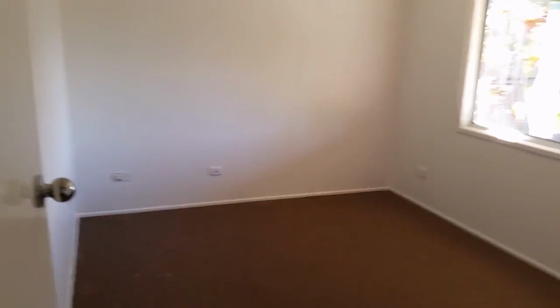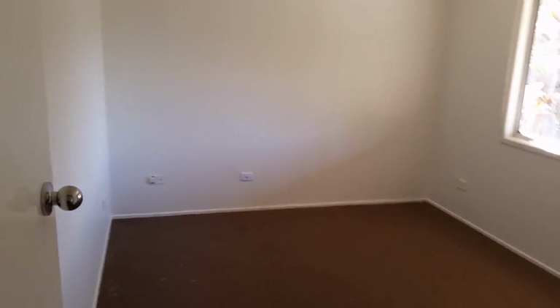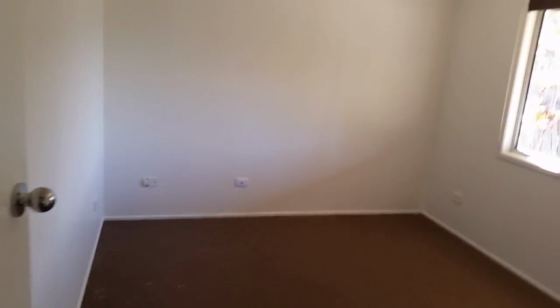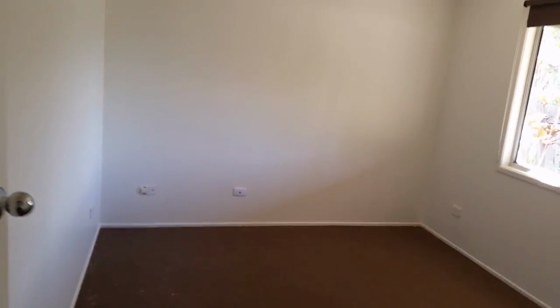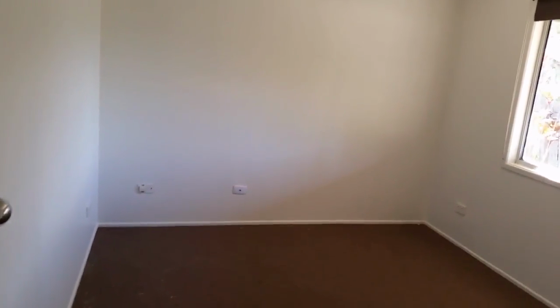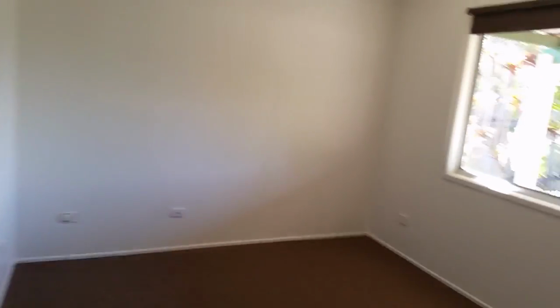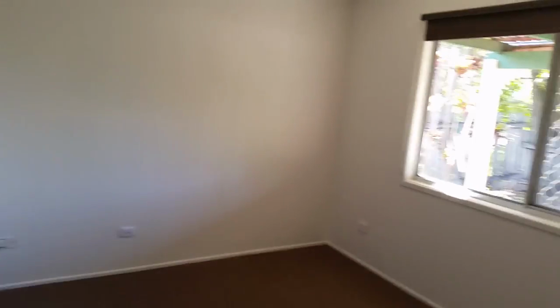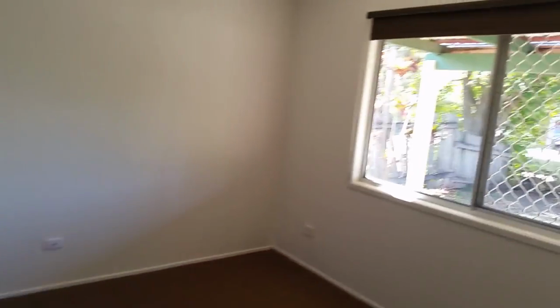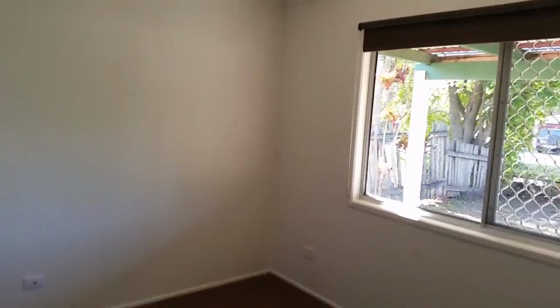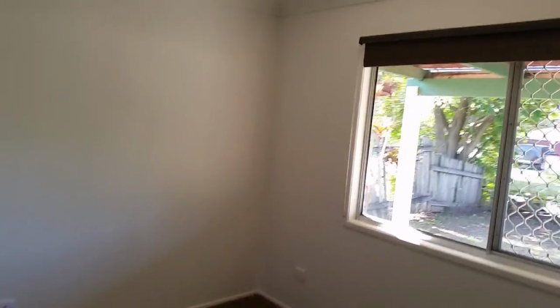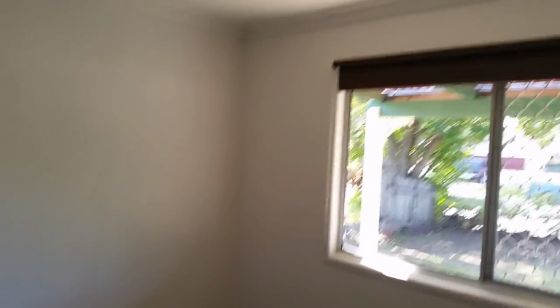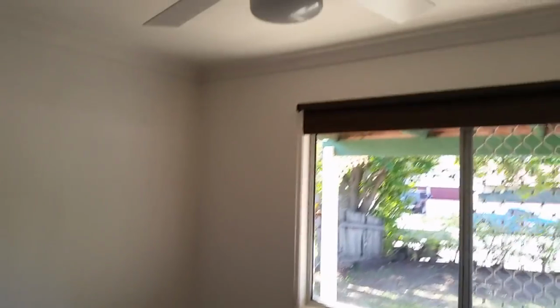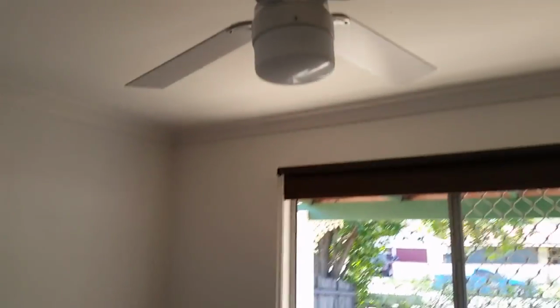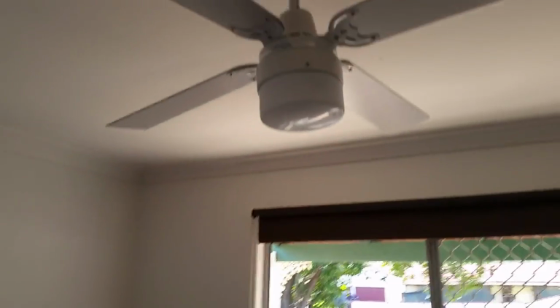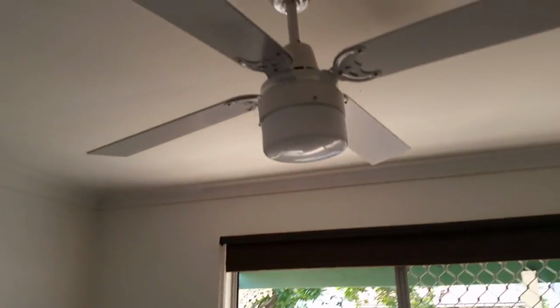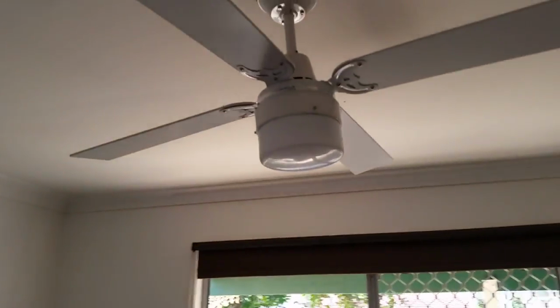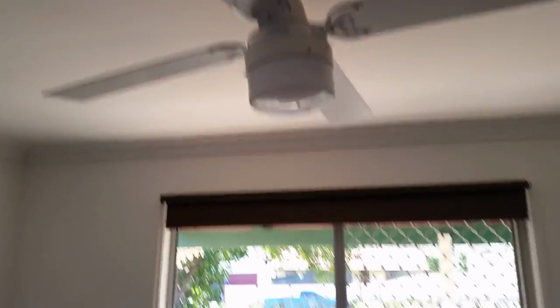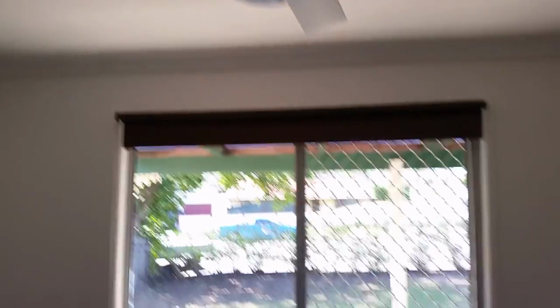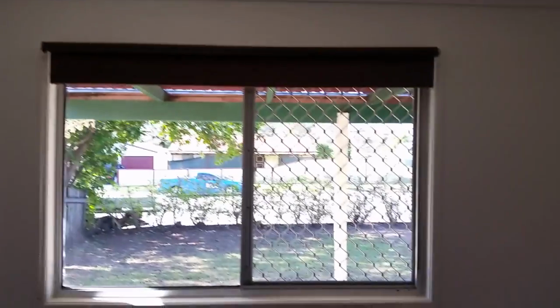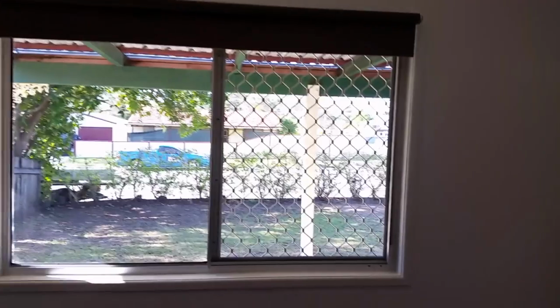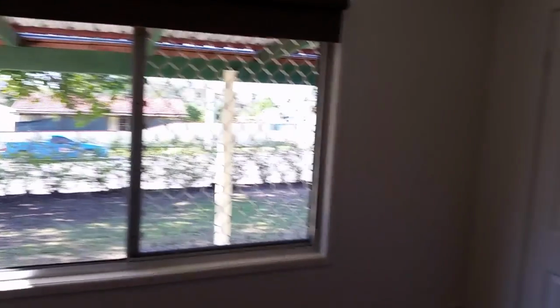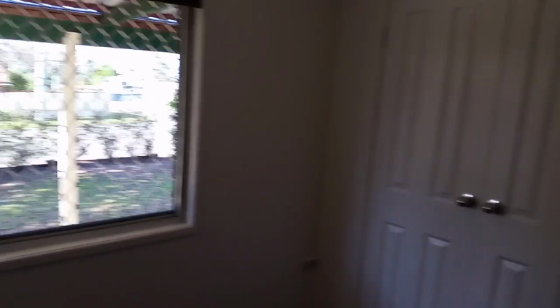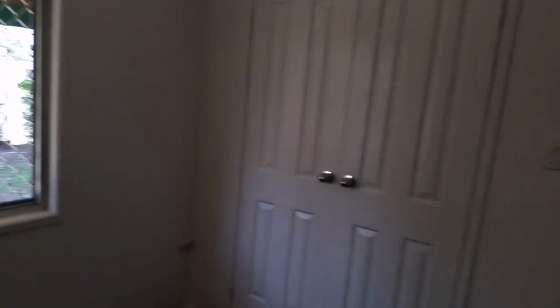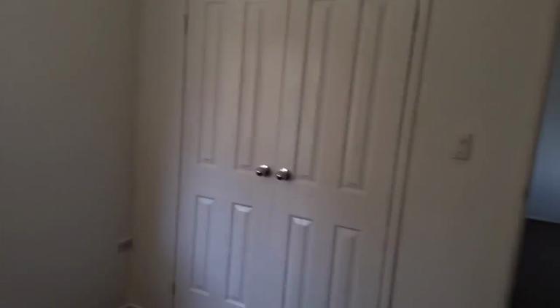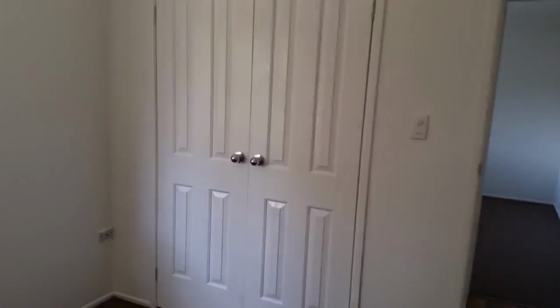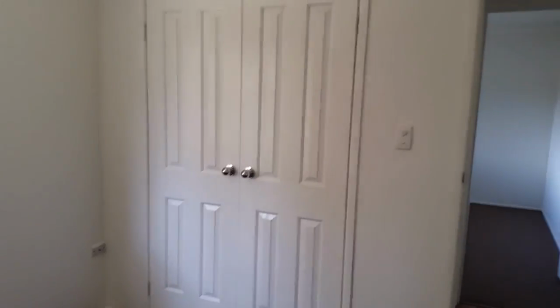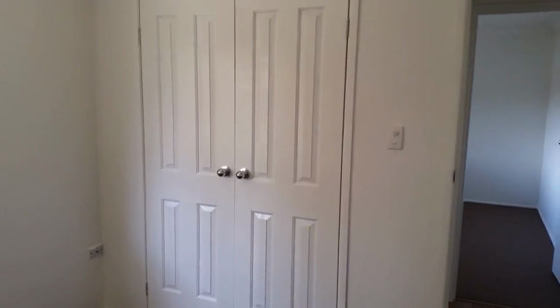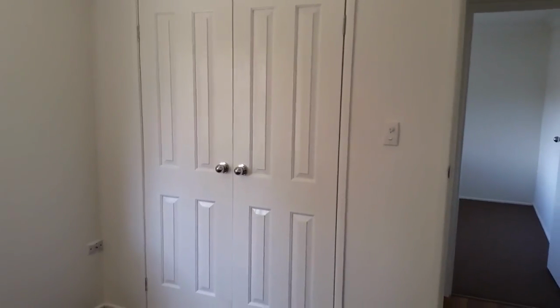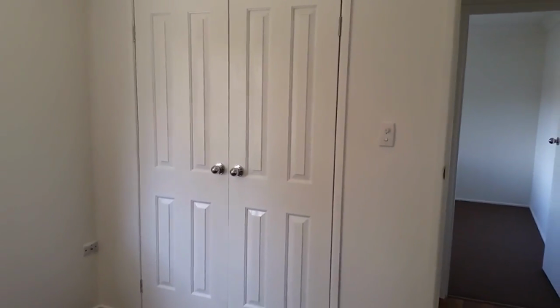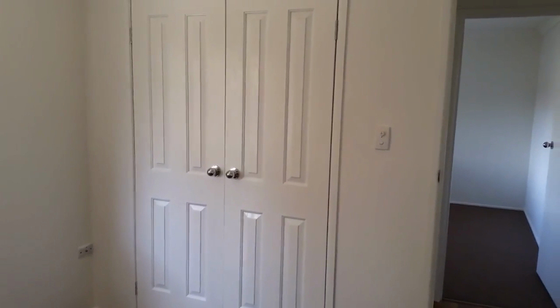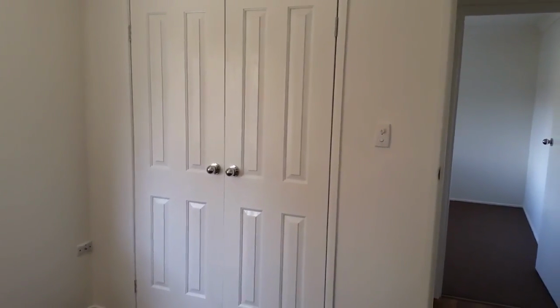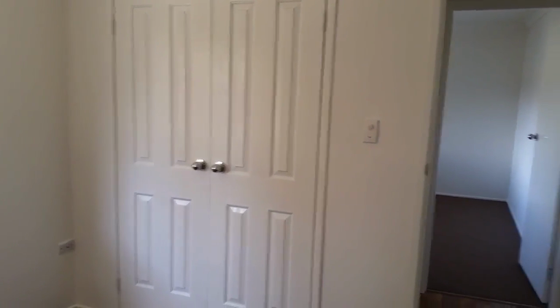Here's one of the main bedrooms with new ceiling fans in place, a security screen on the window, and nice double-door built-in wardrobes.